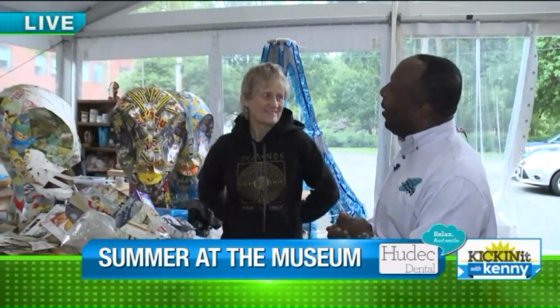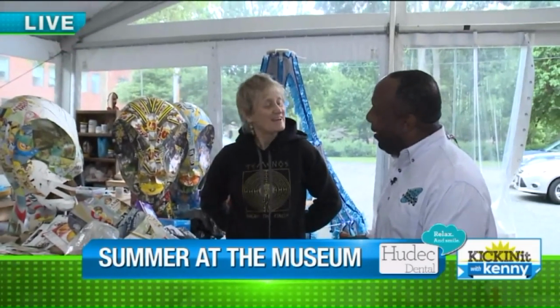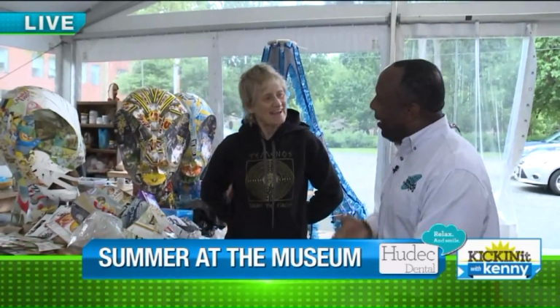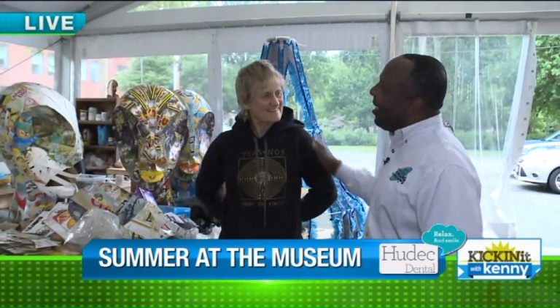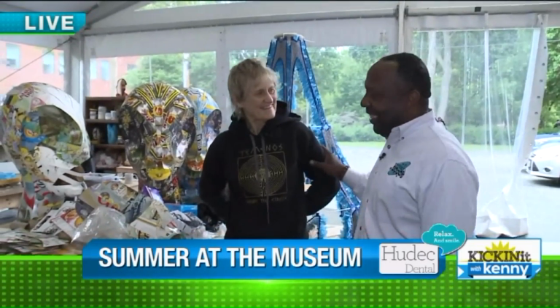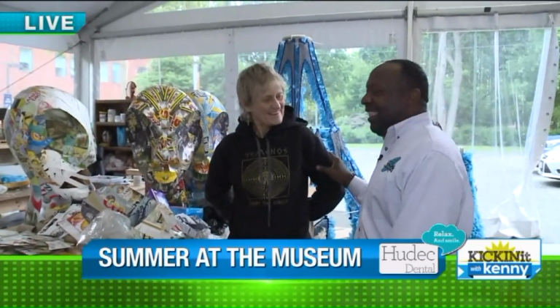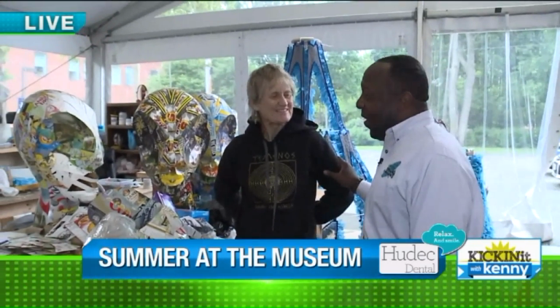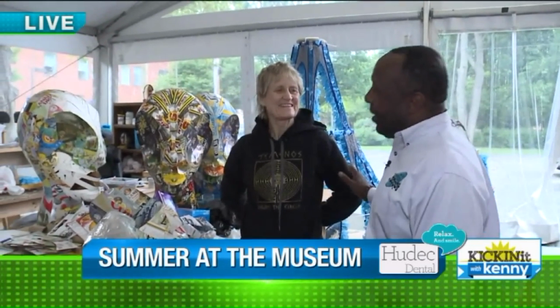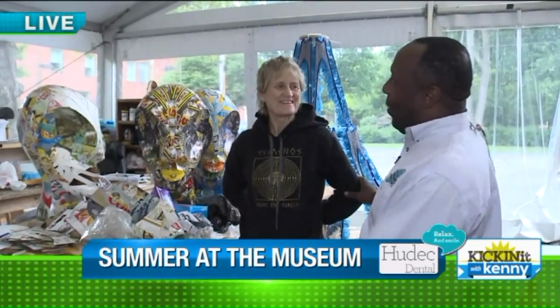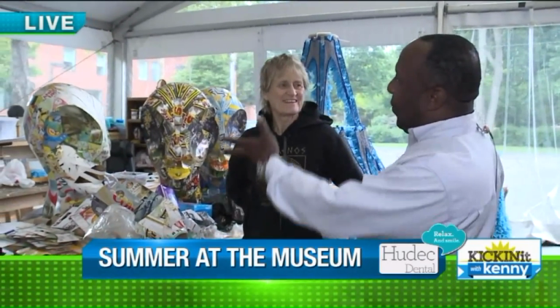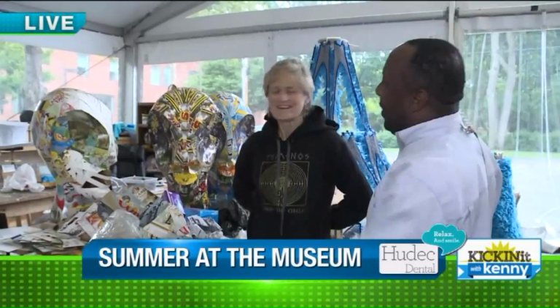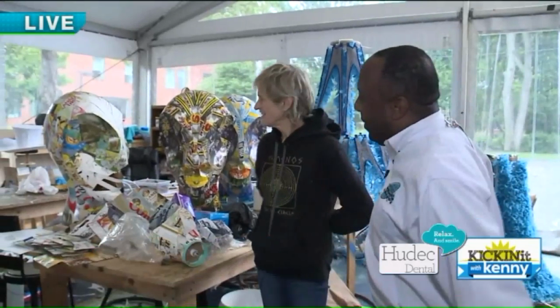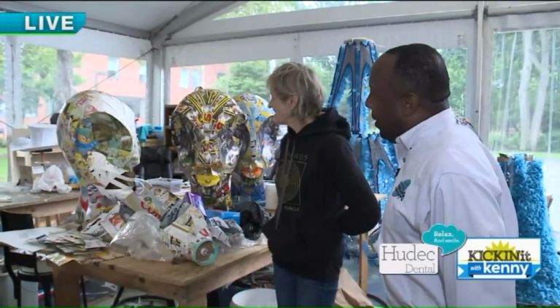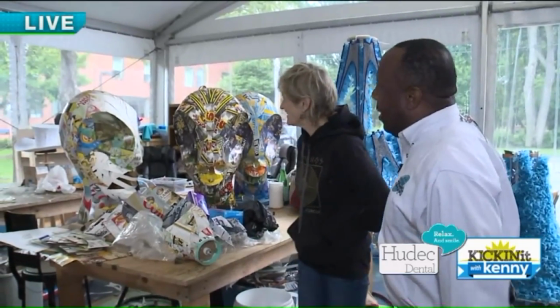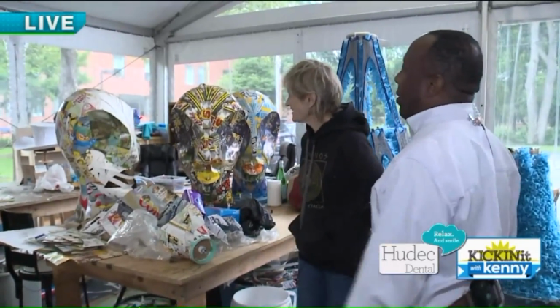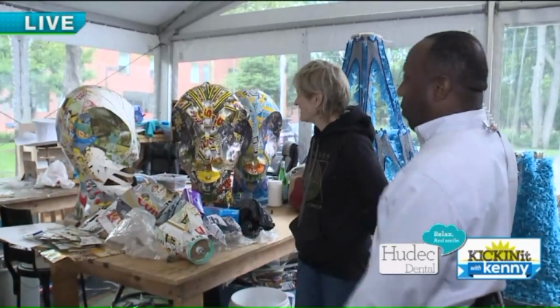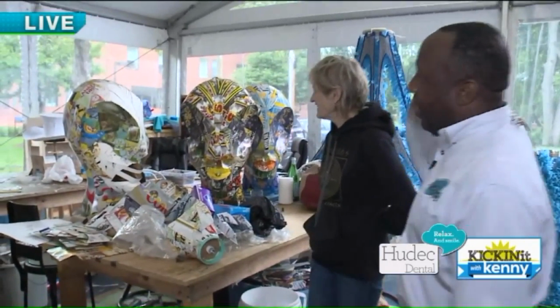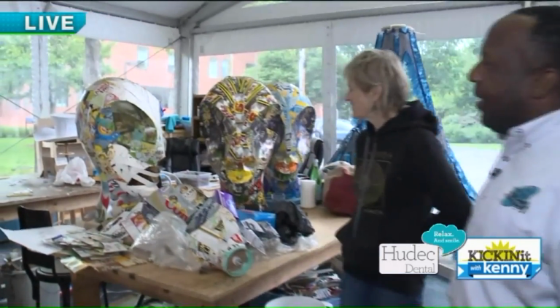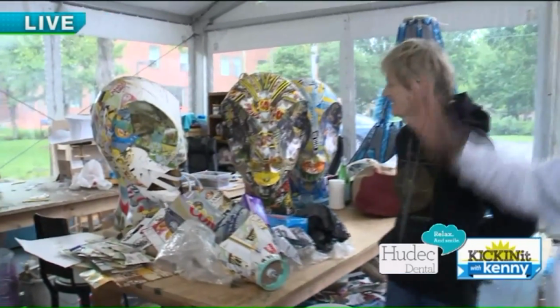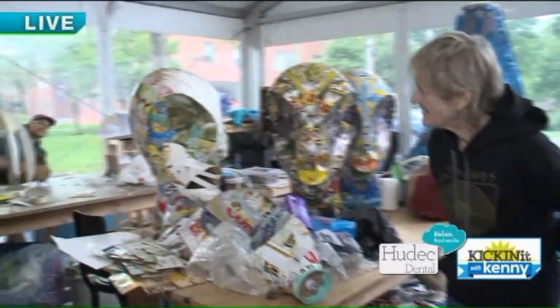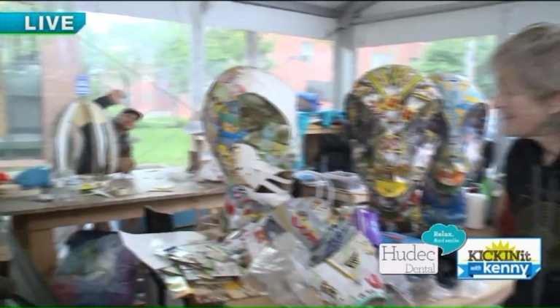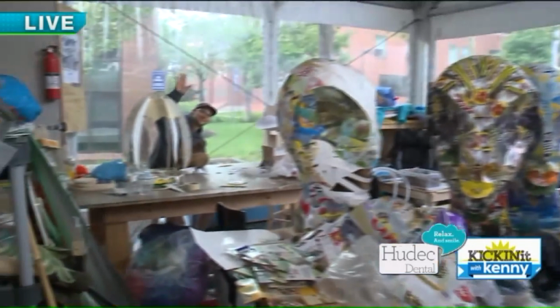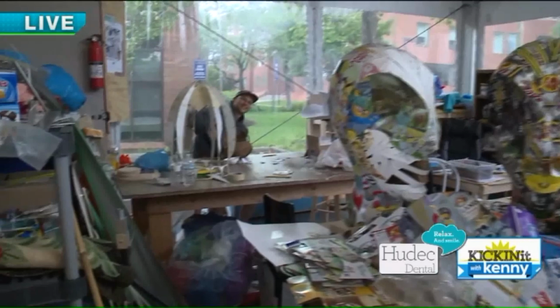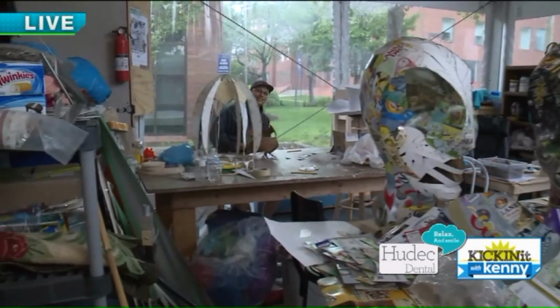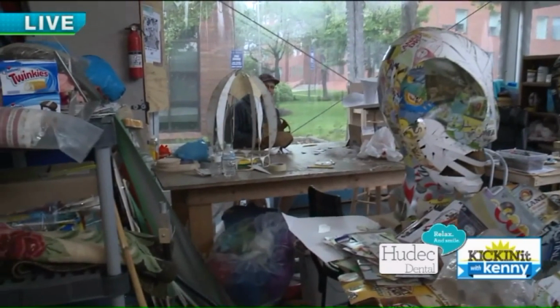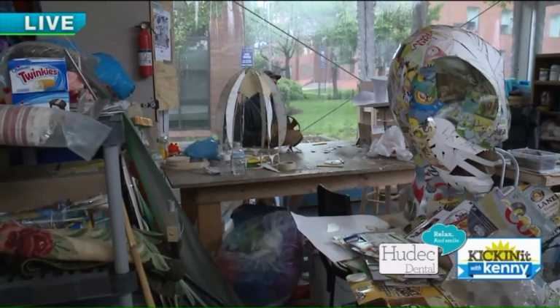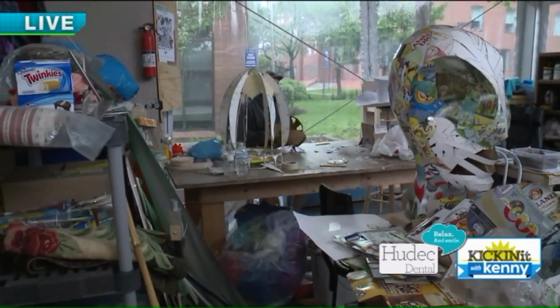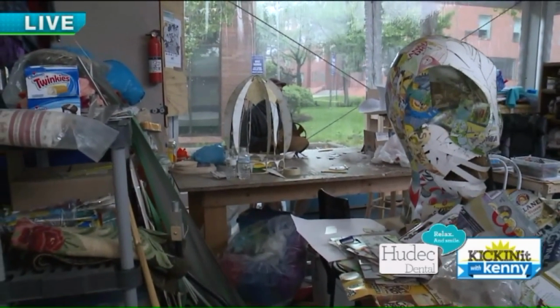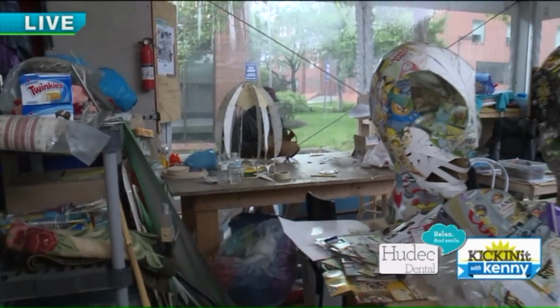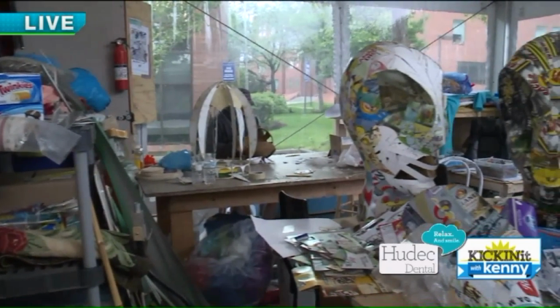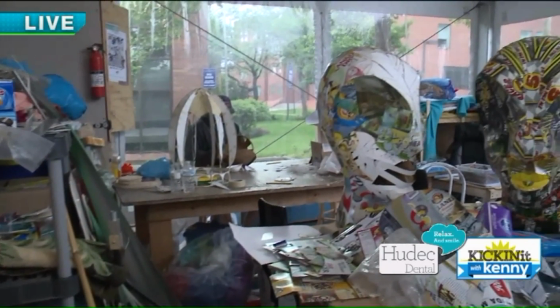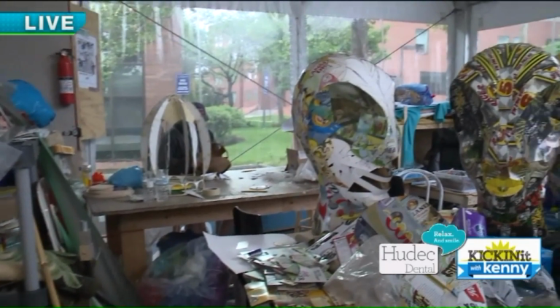Good morning, Katie. Always good to see you. All right, let's jump right into it. This is another artist named Robin who's back there working some magic. And what's Robin working on? Well, Robin and I are creating the finale for the parade.